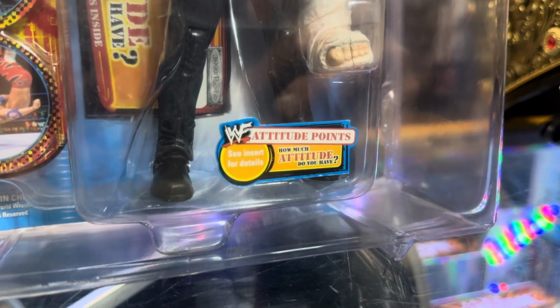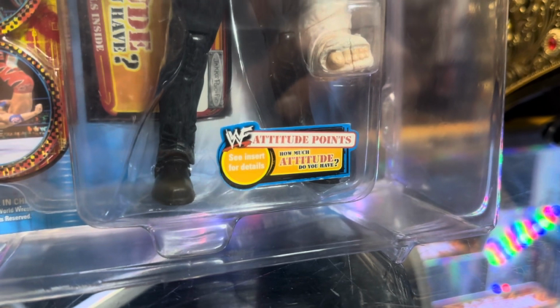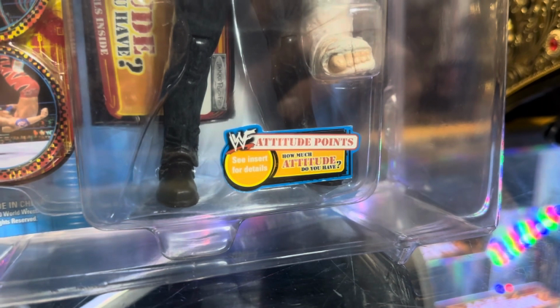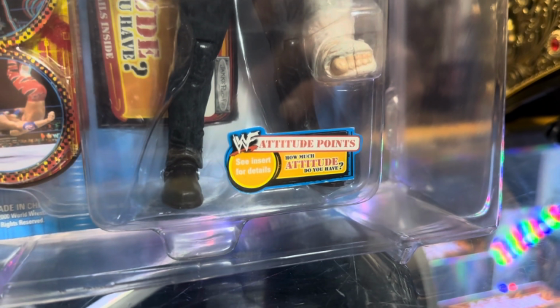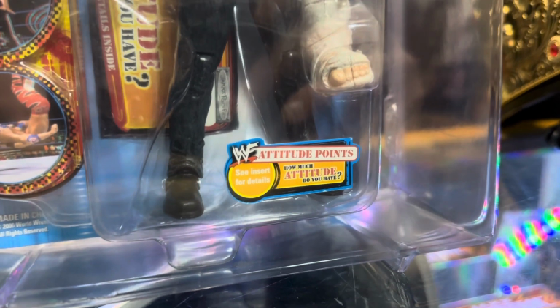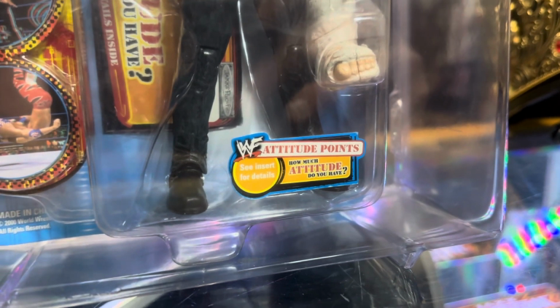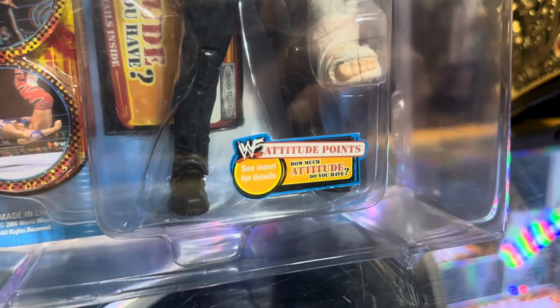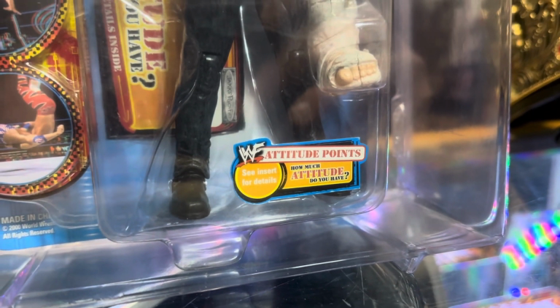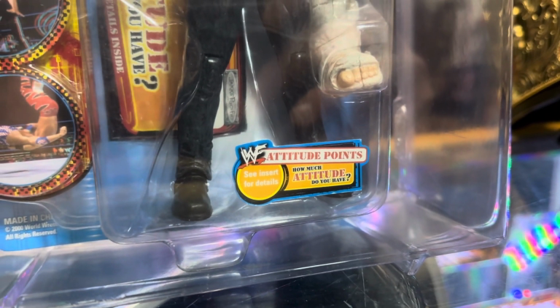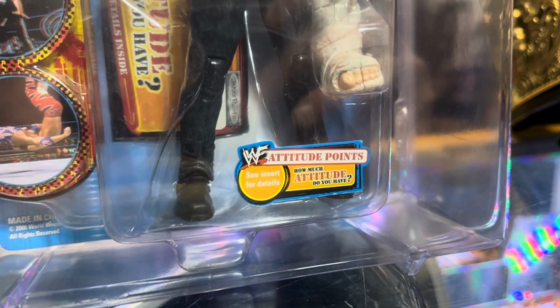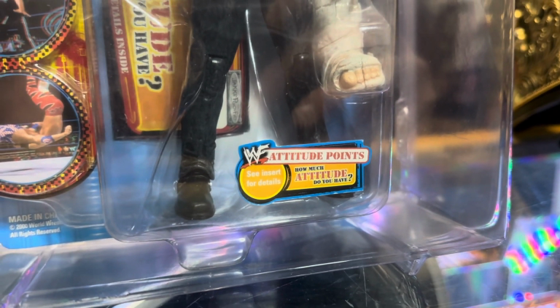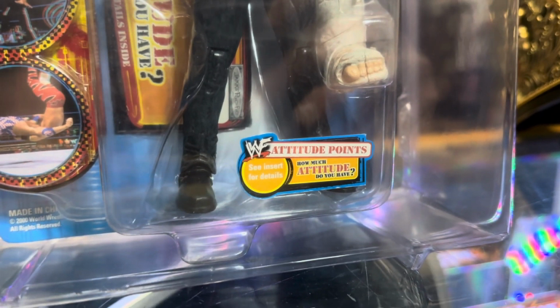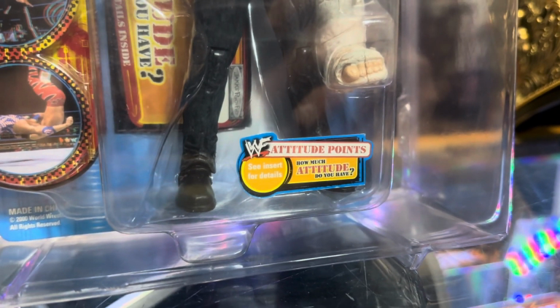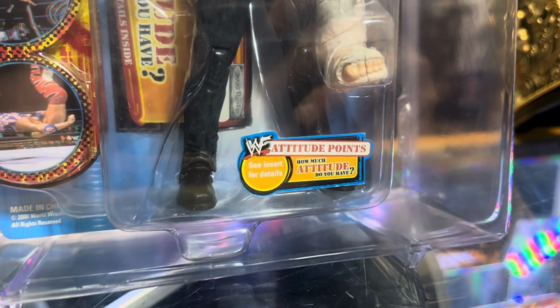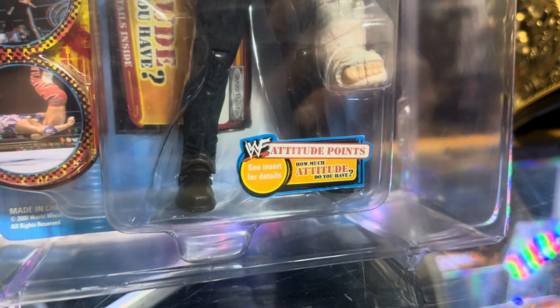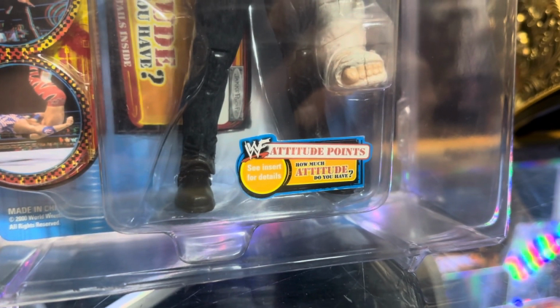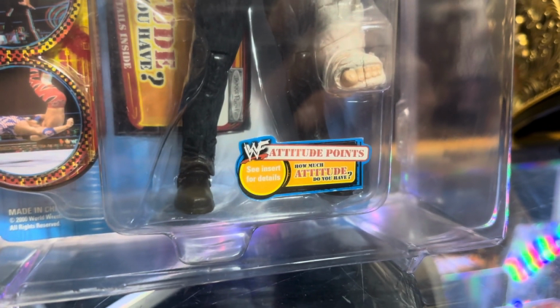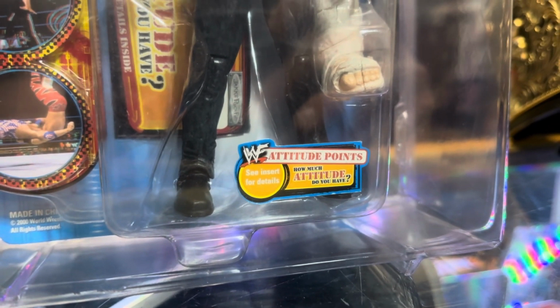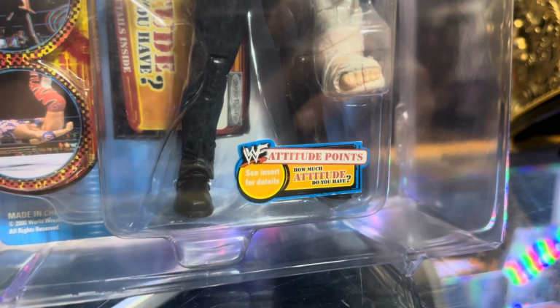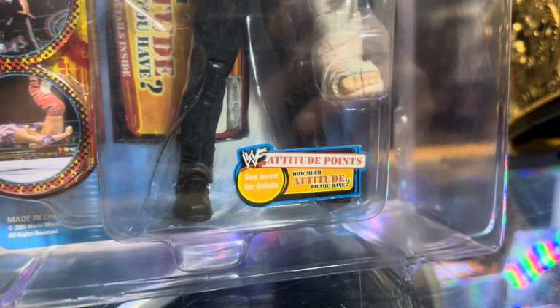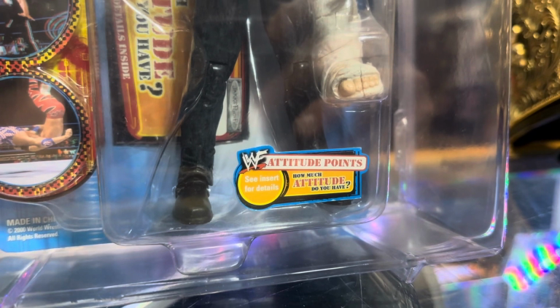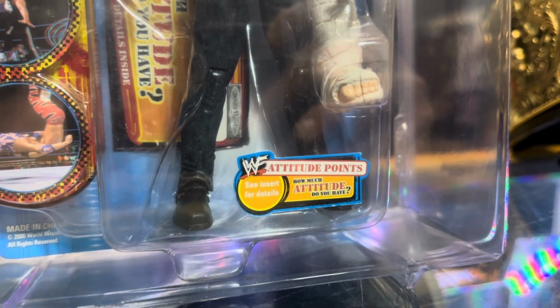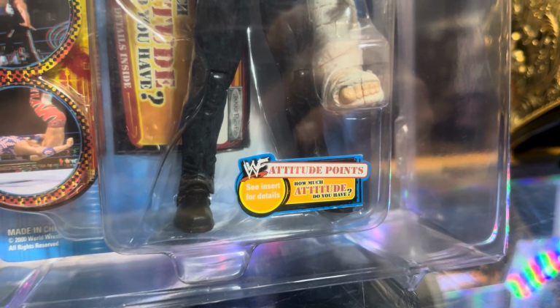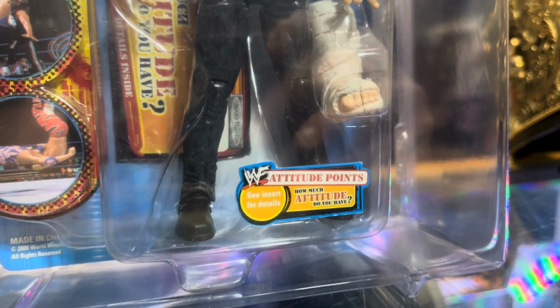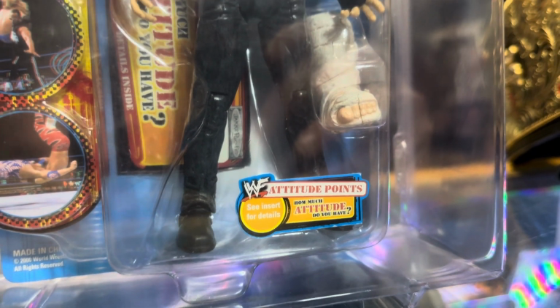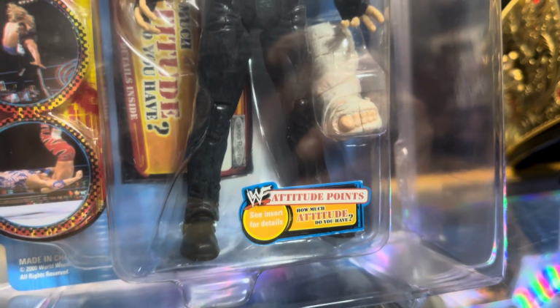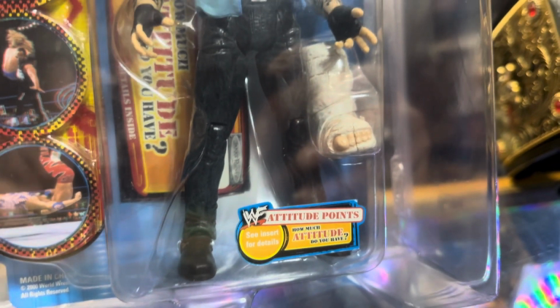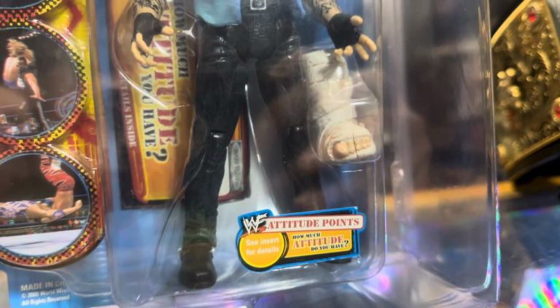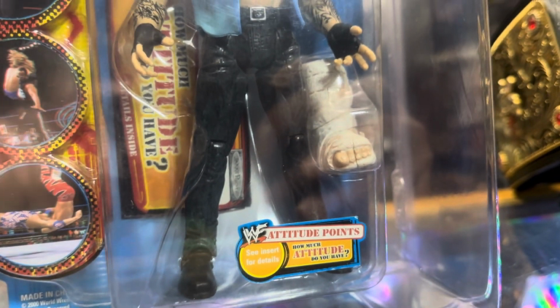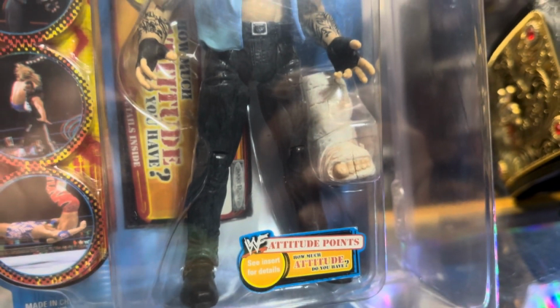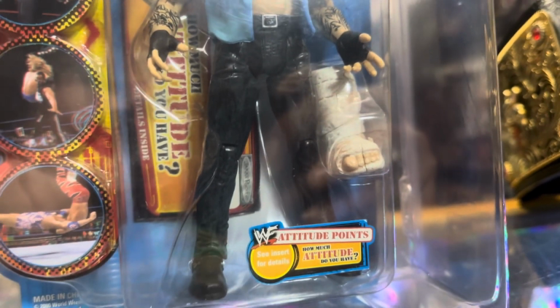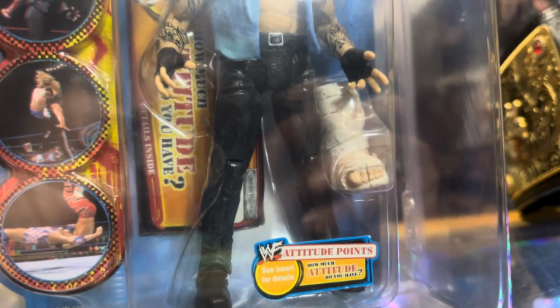I wish I did stuff like this when I was a kid, because me and my brothers were always getting all the wrestling stuff. I like to collect wrestling, so of course my little brothers had to collect it too.